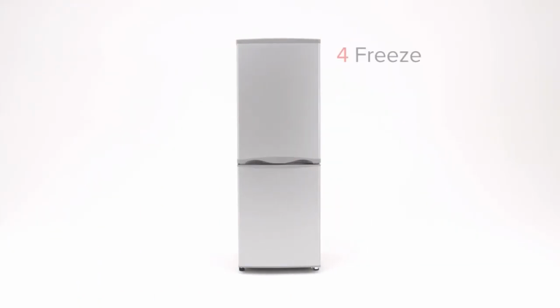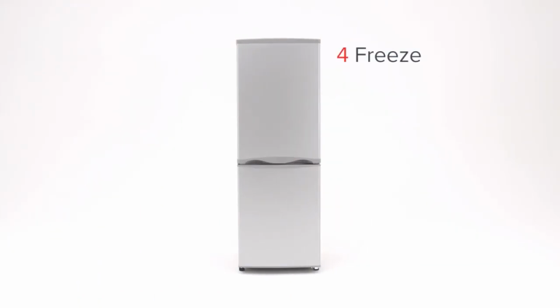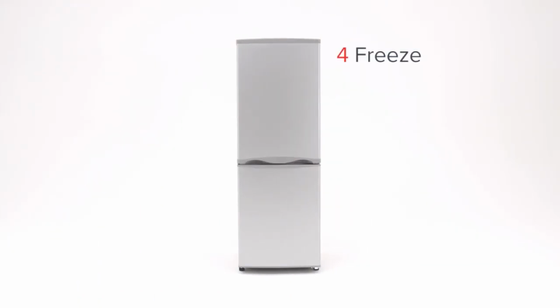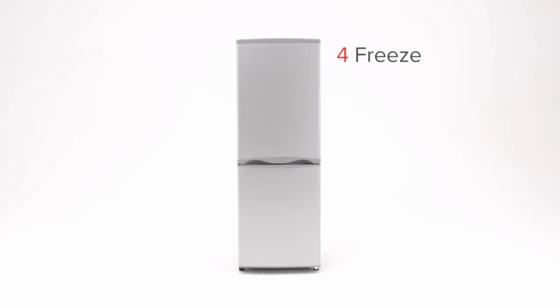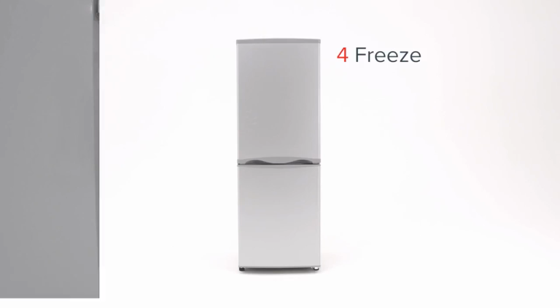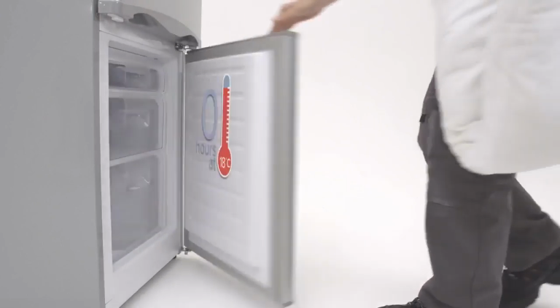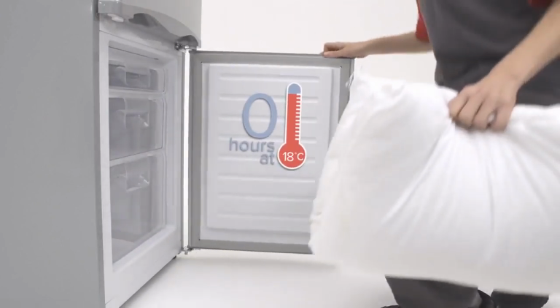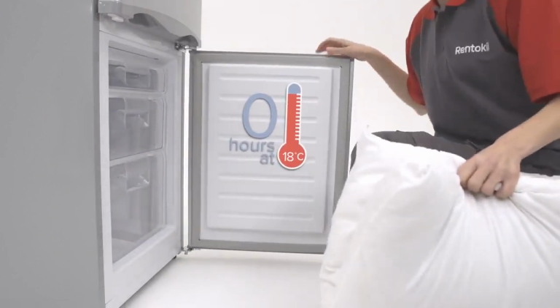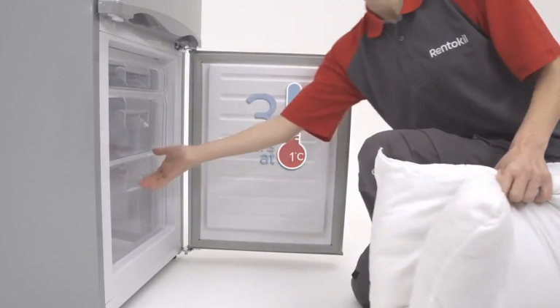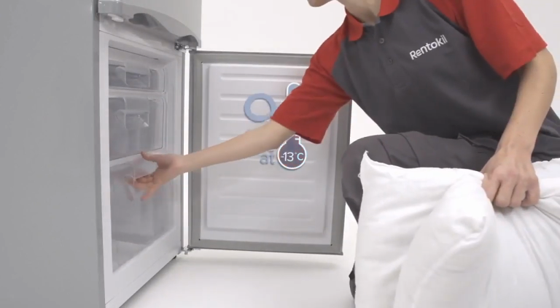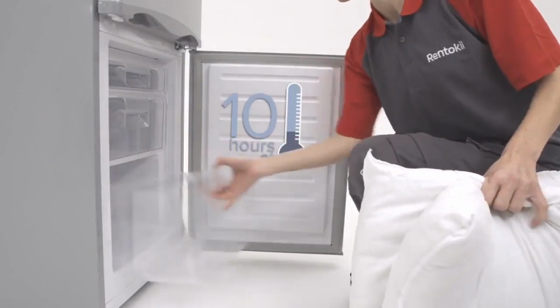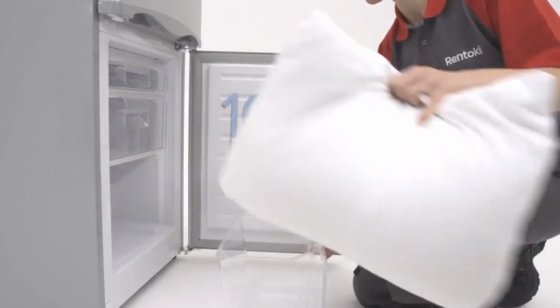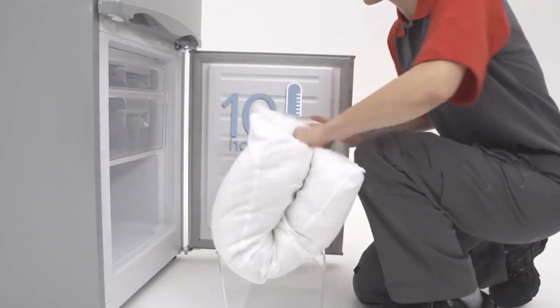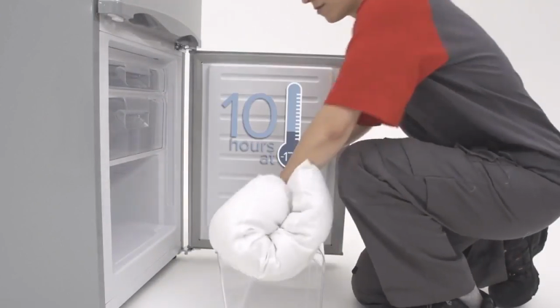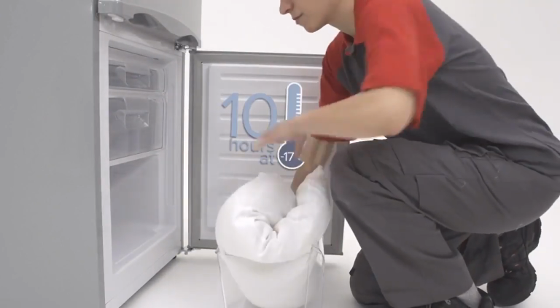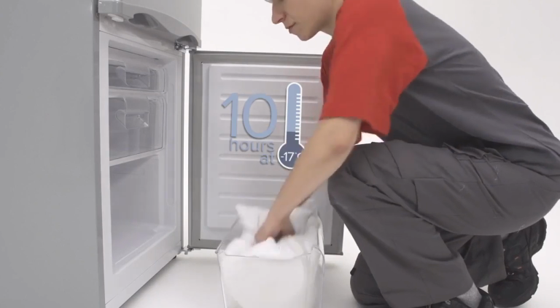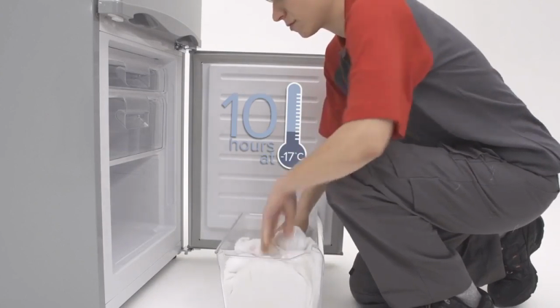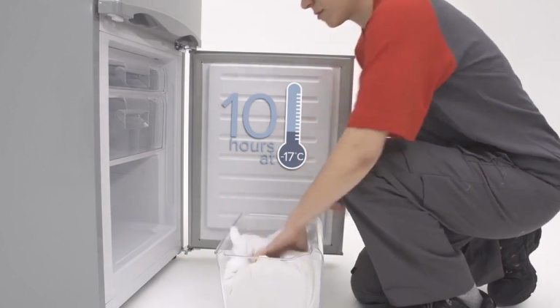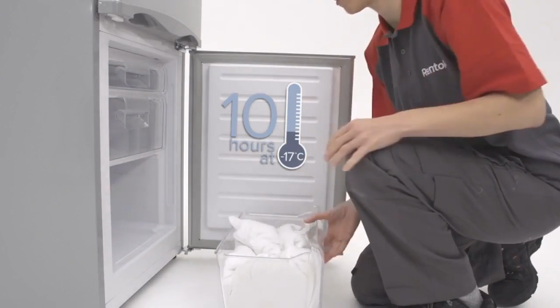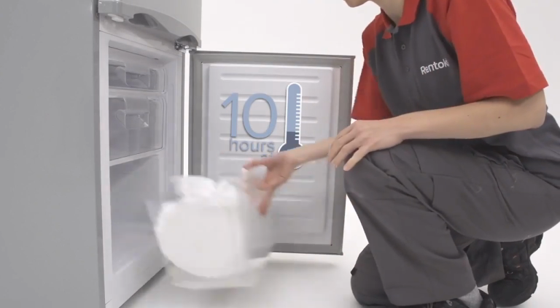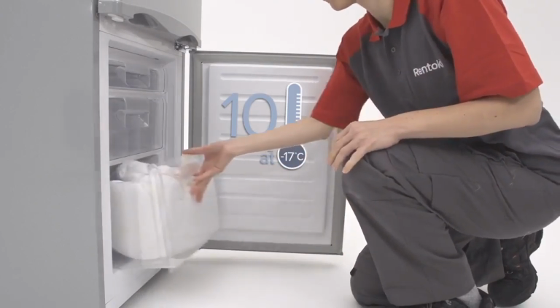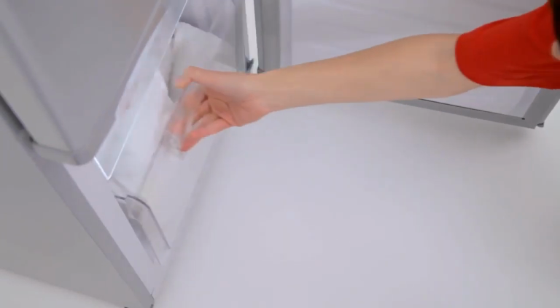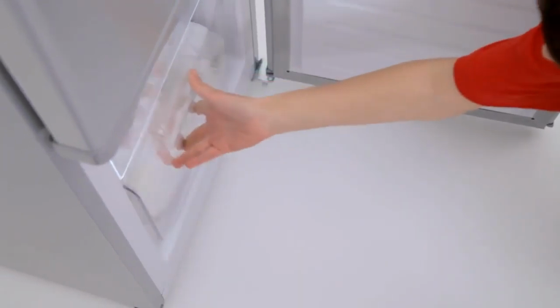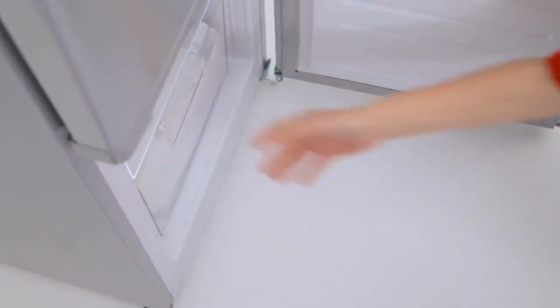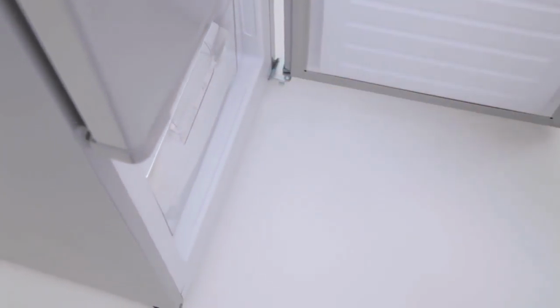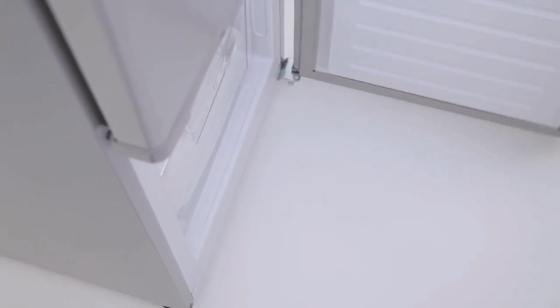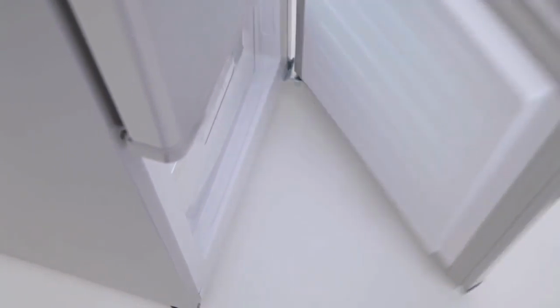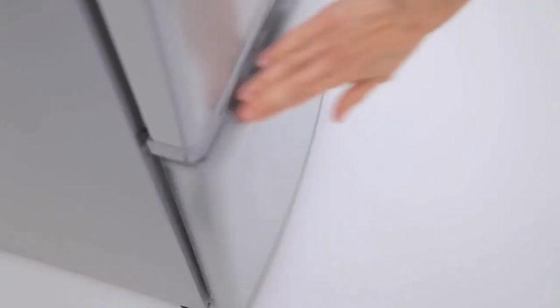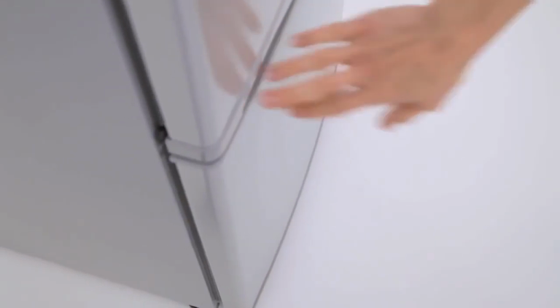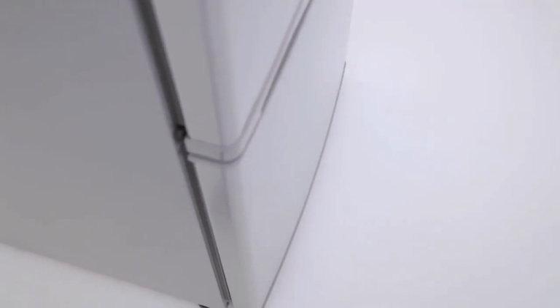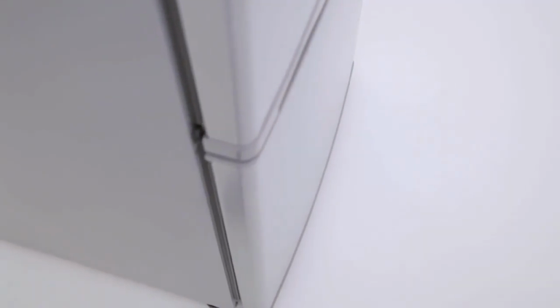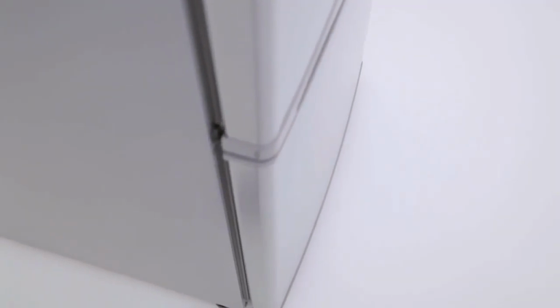Step 4: Freeze. Freezing can kill bed bugs. Place your infested items into a freezer for a minimum of 10 hours at minus 17 degrees Celsius. Remember, not all items are suitable for freezing.